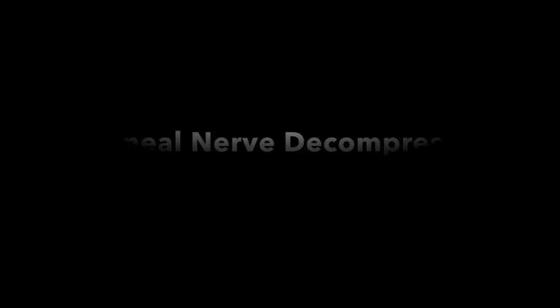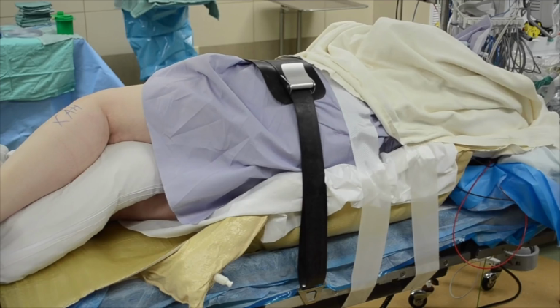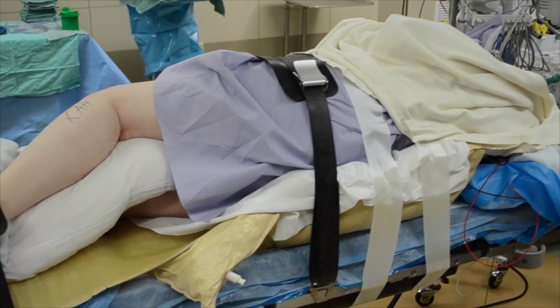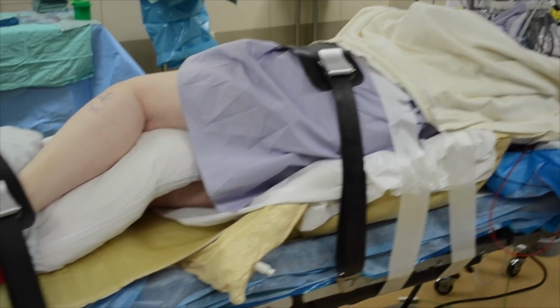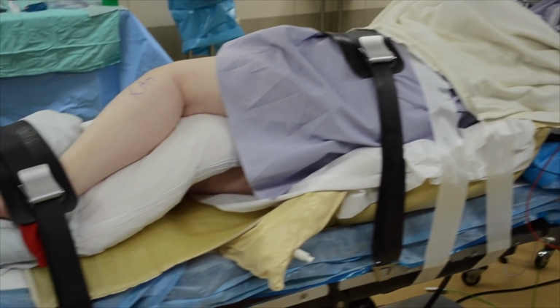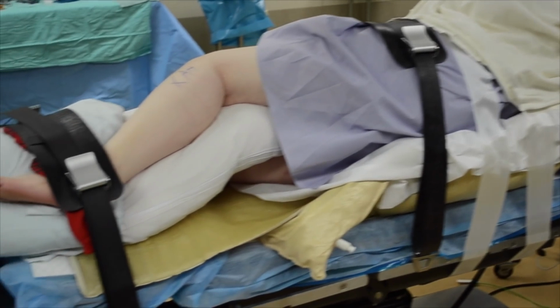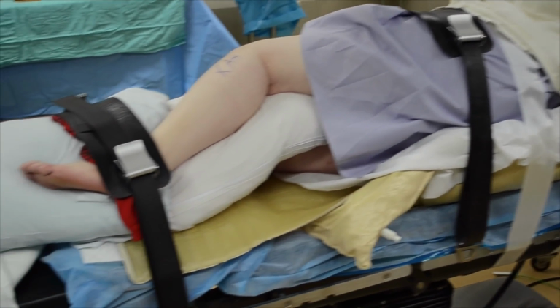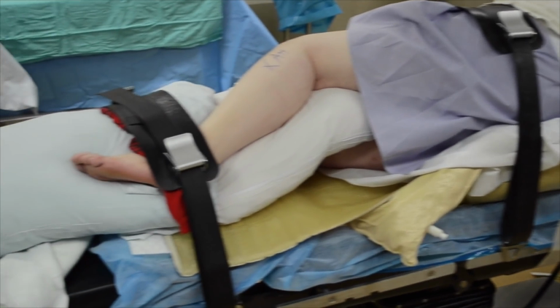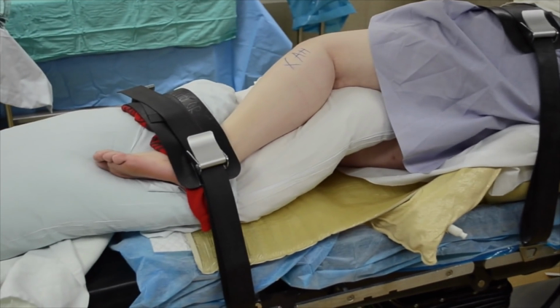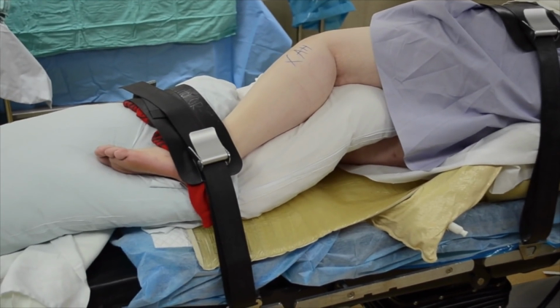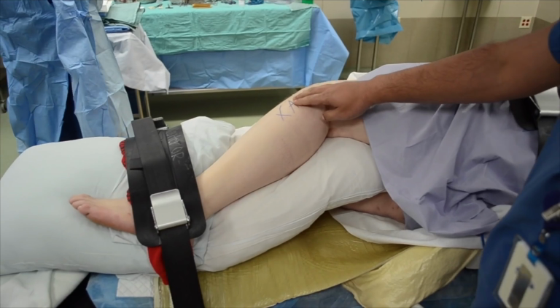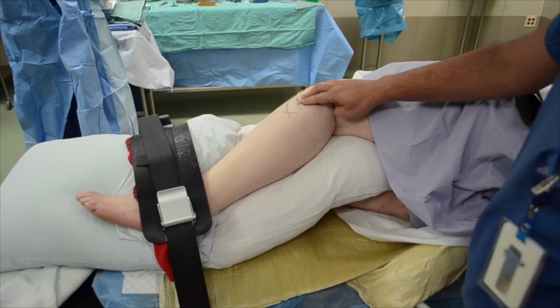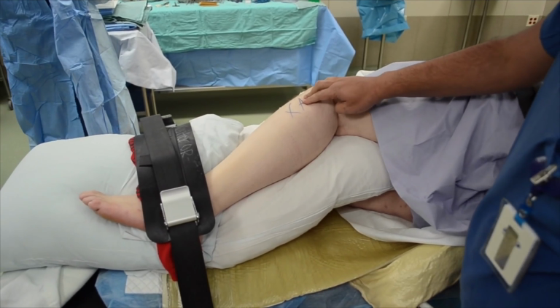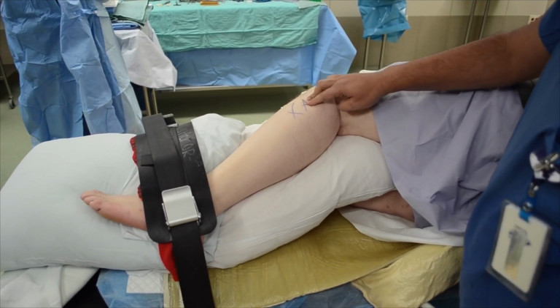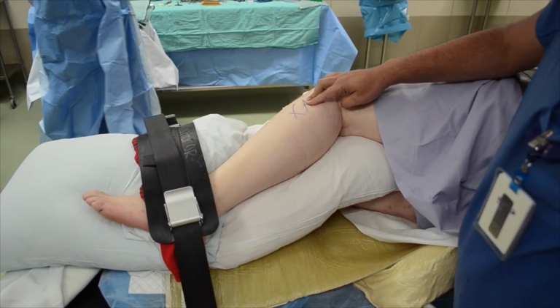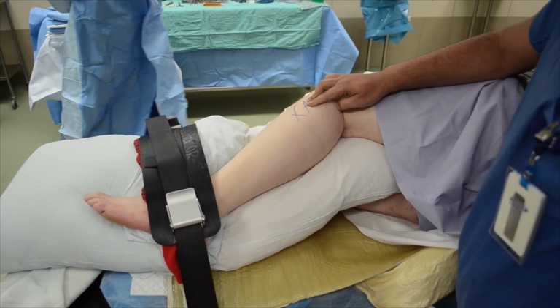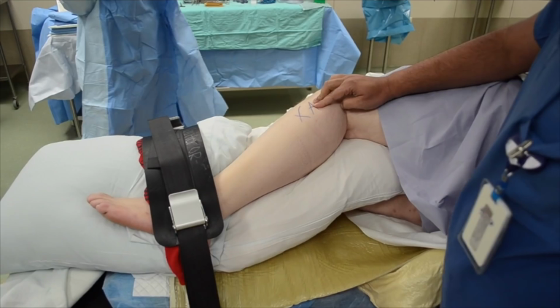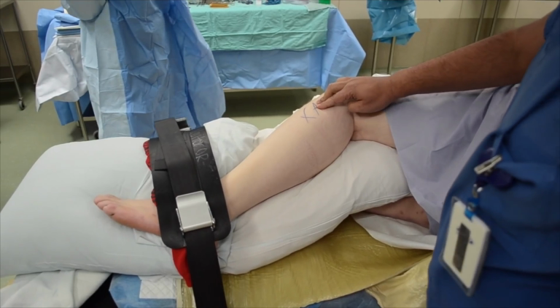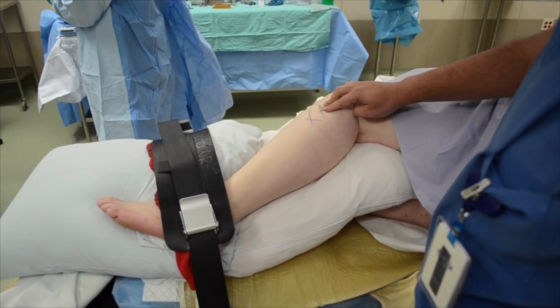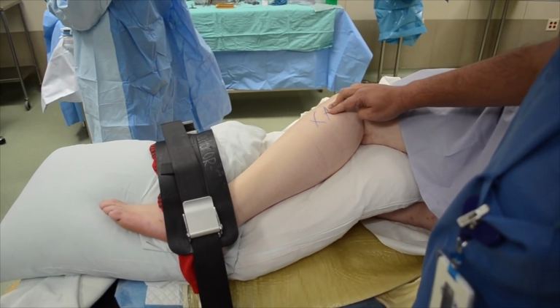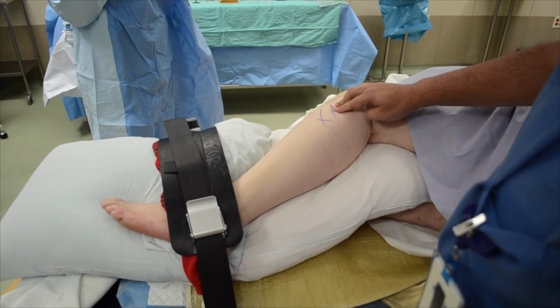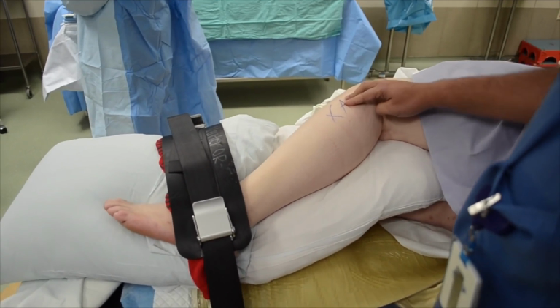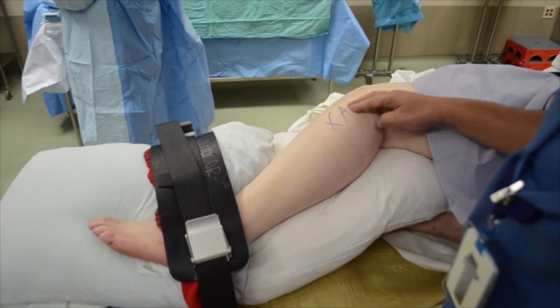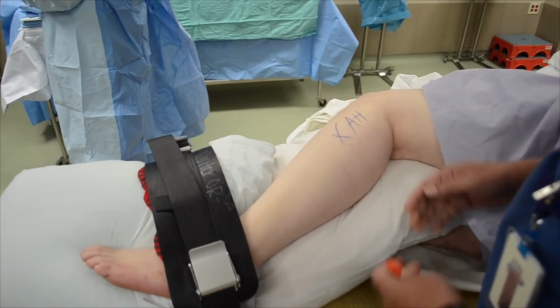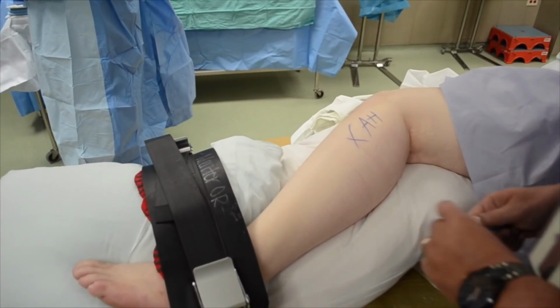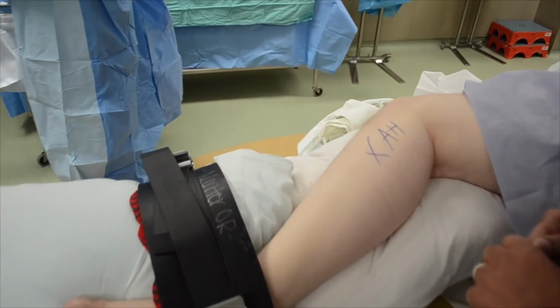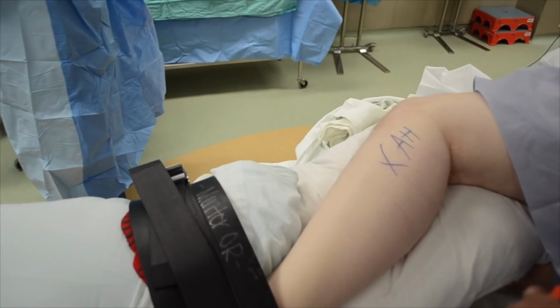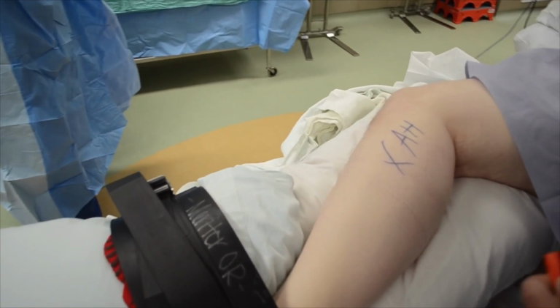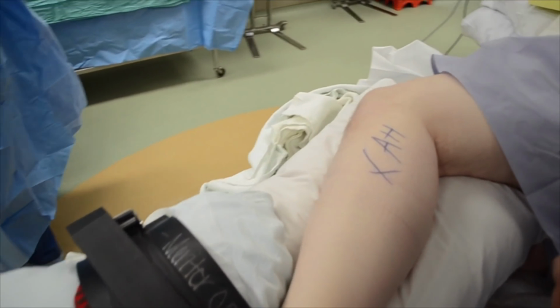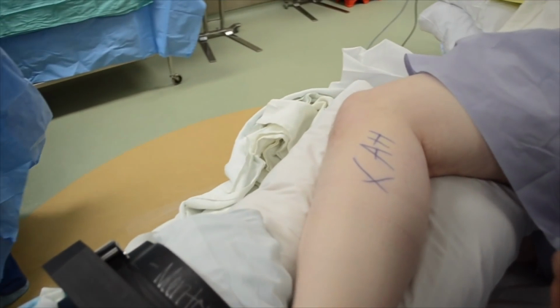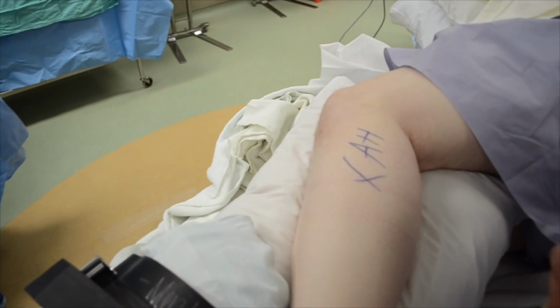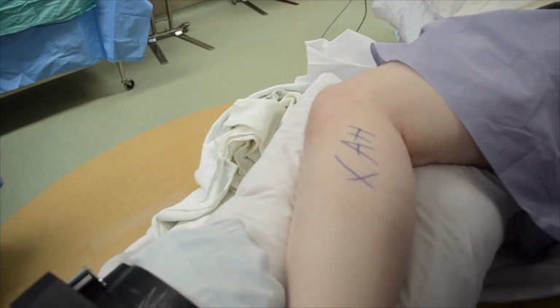The patient is positioned lateral on a beanbag with the operative side up. An axillary roll is put in place to protect the brachial plexus.